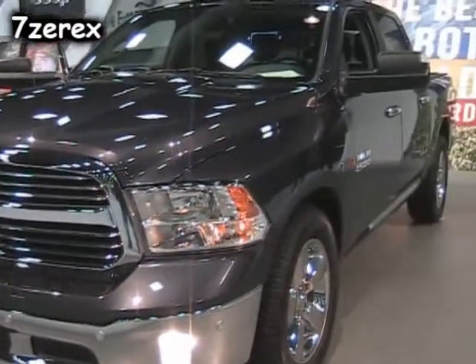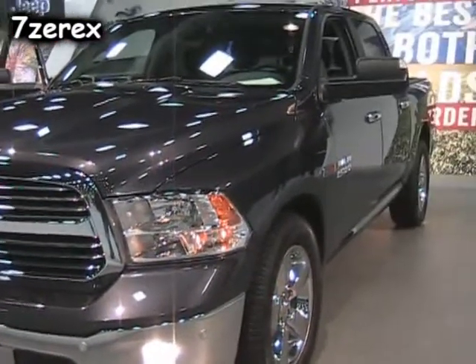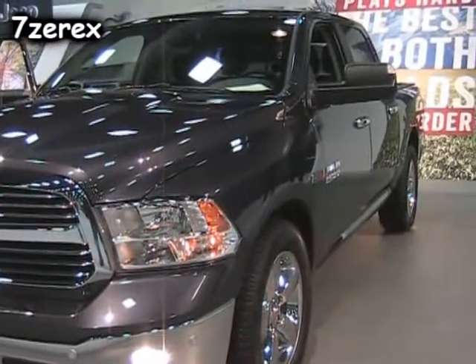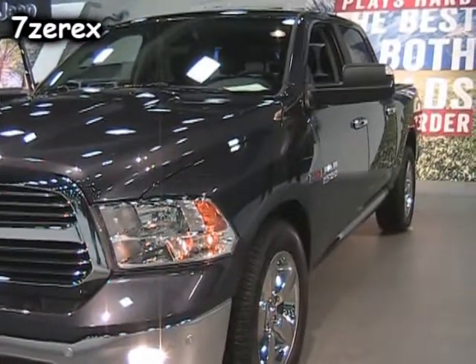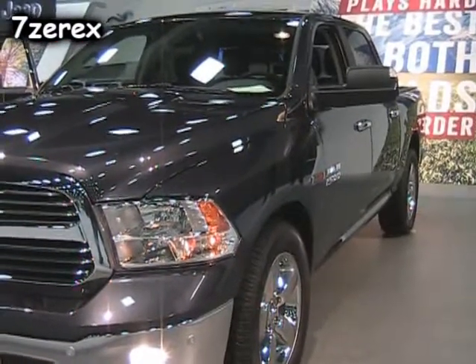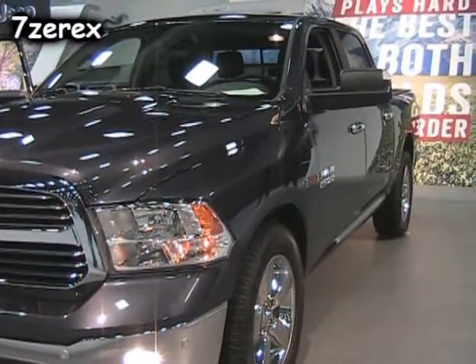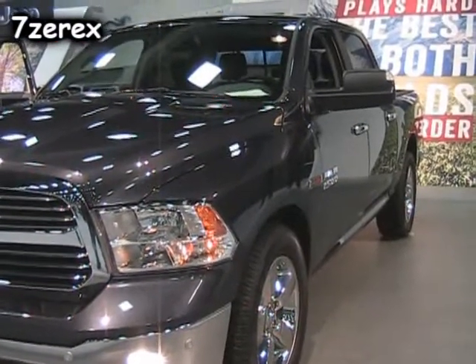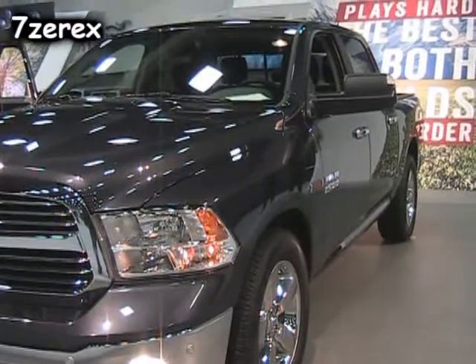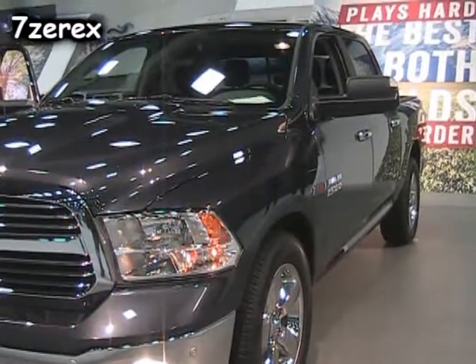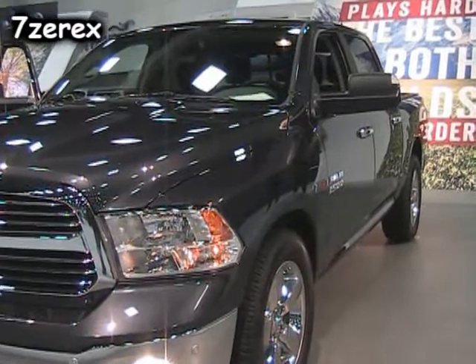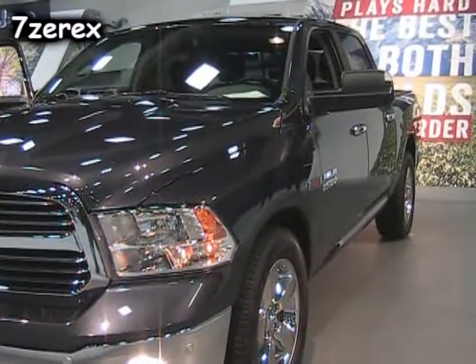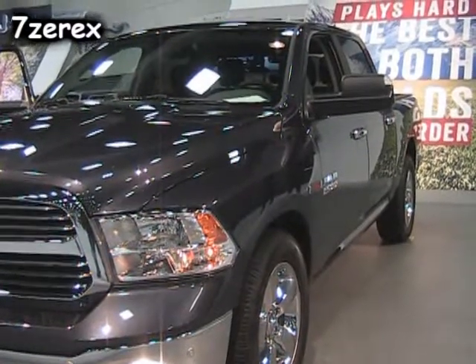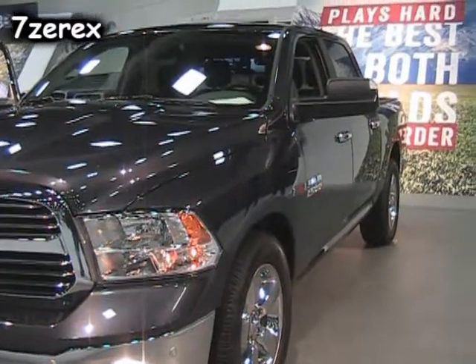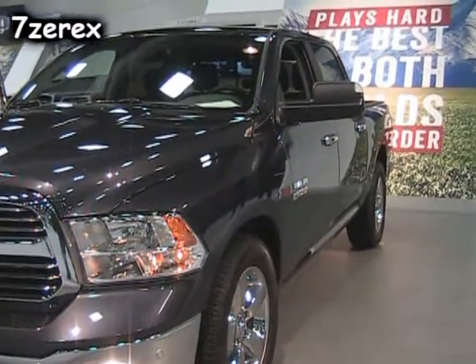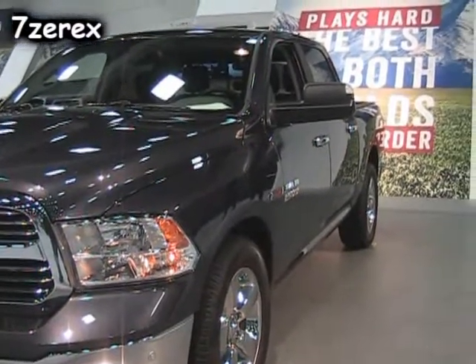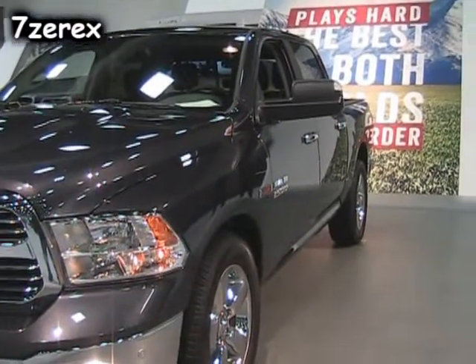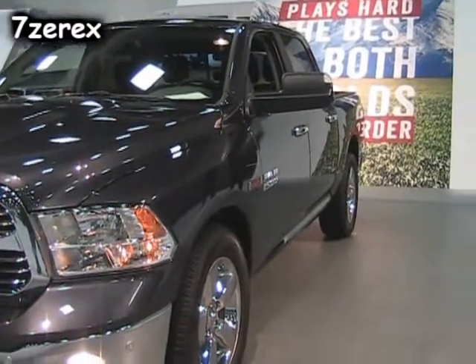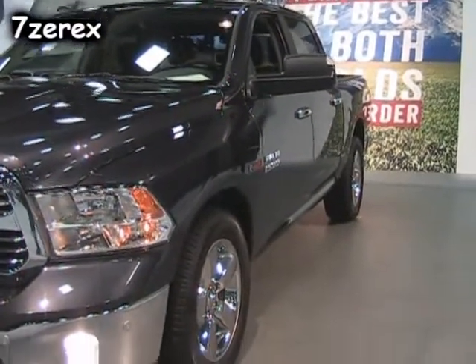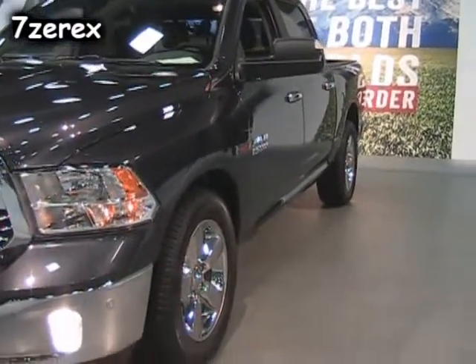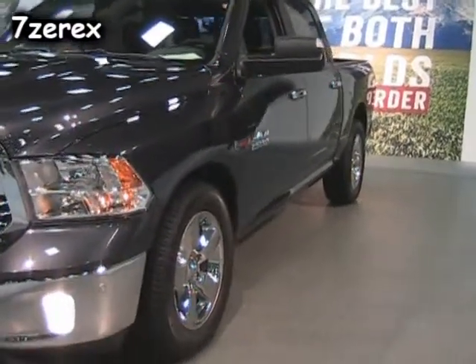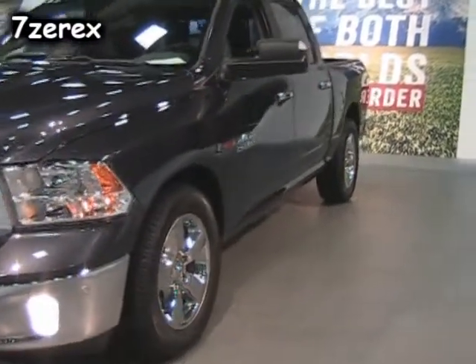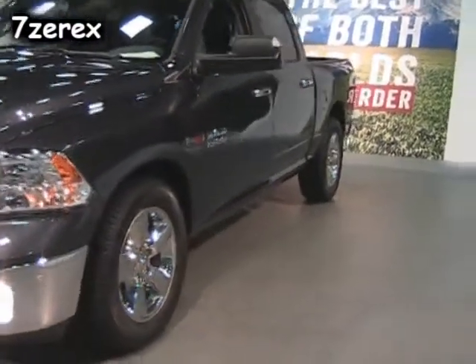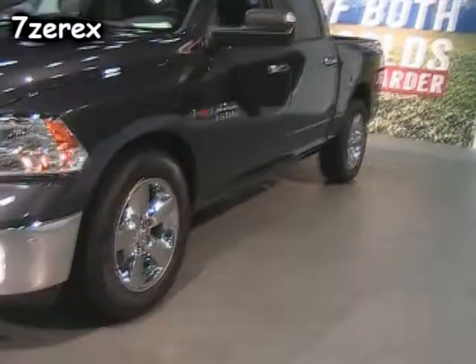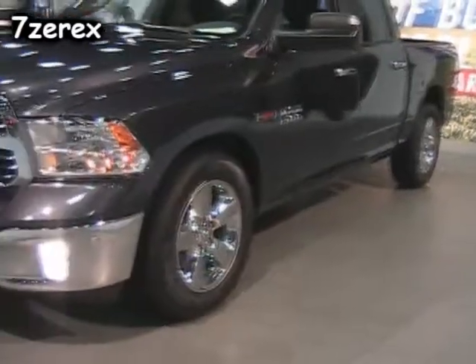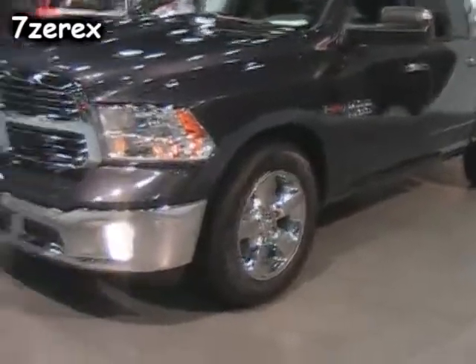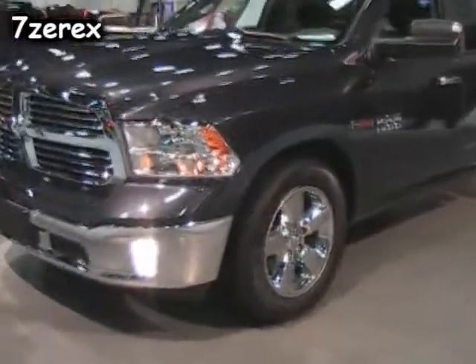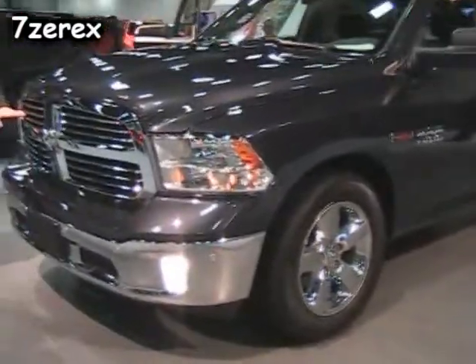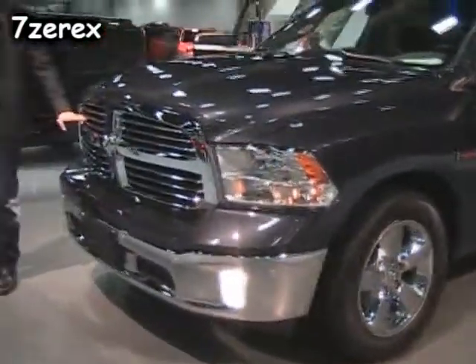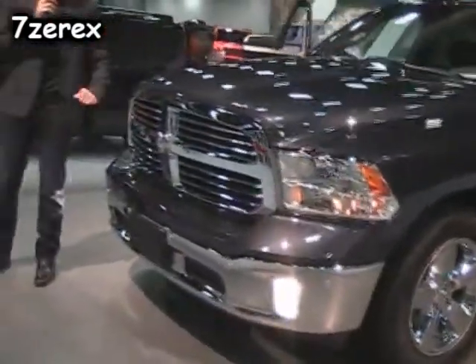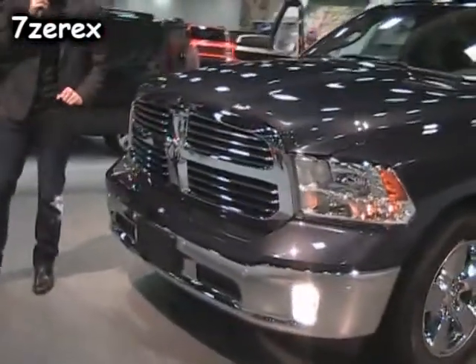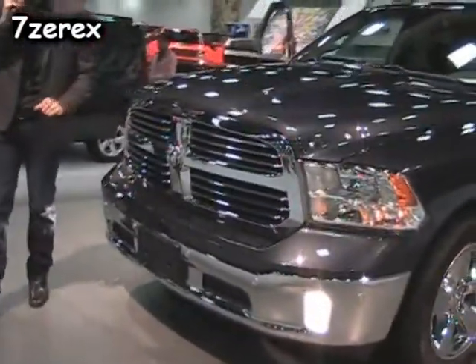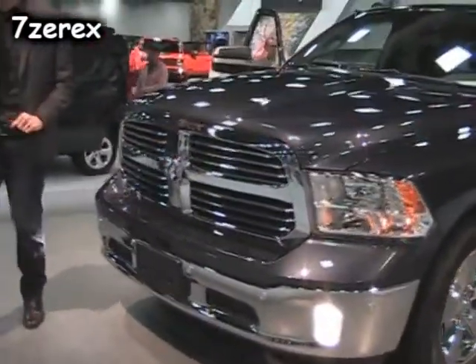Gone are the days of a saggy suspension. You can load up the bed and it's going to level it right out for you. Now, we were just talking about aerodynamics — while I'm up here, I might as well talk about the active grille shutter system.